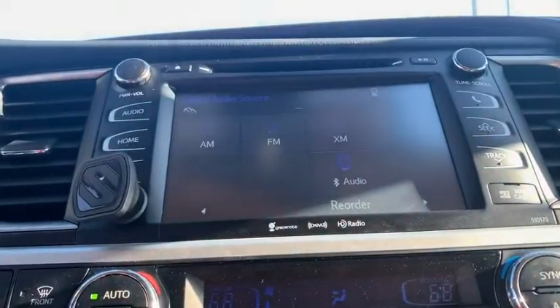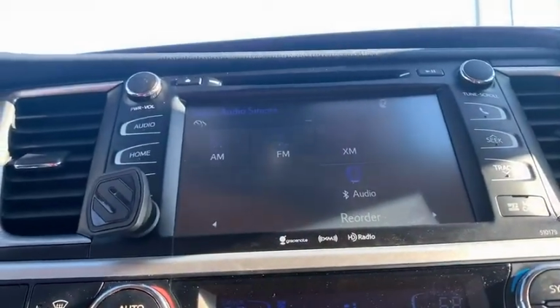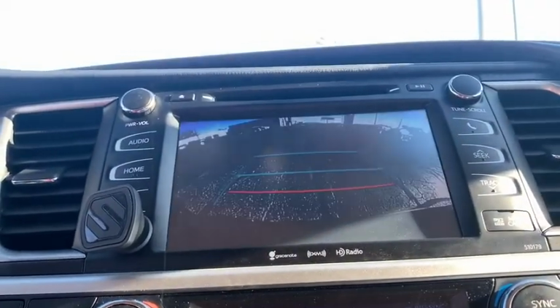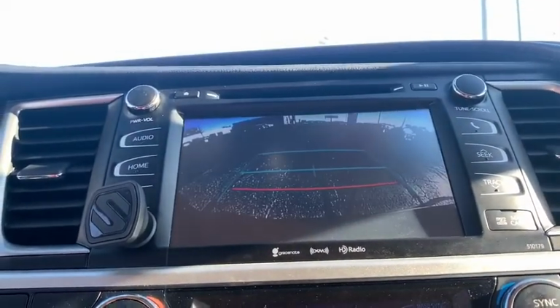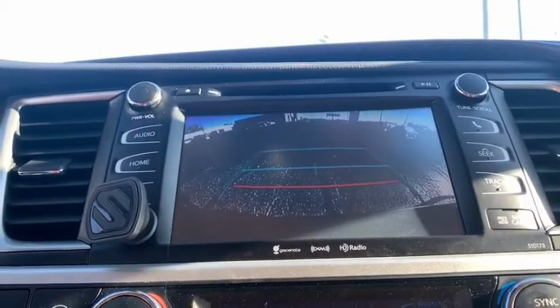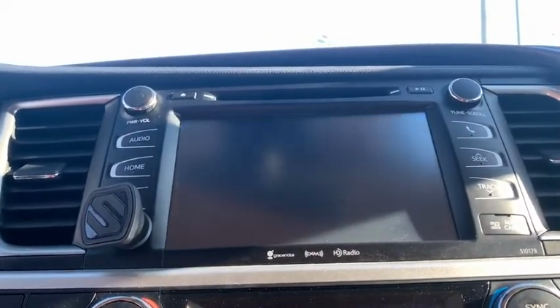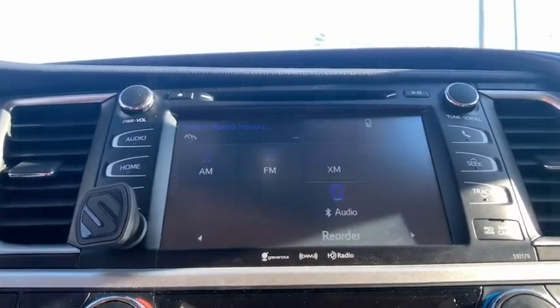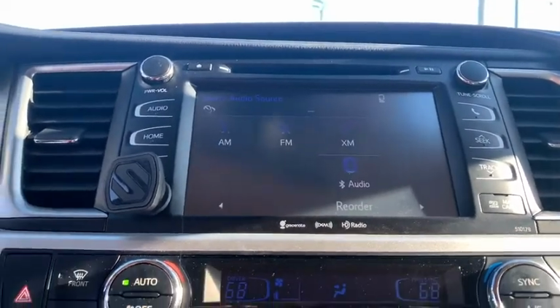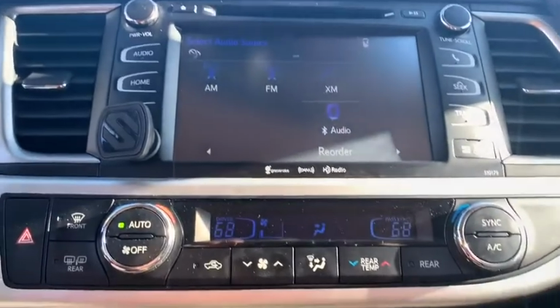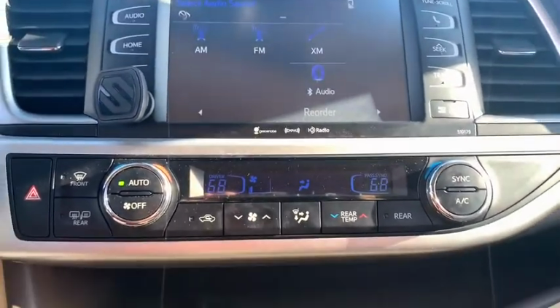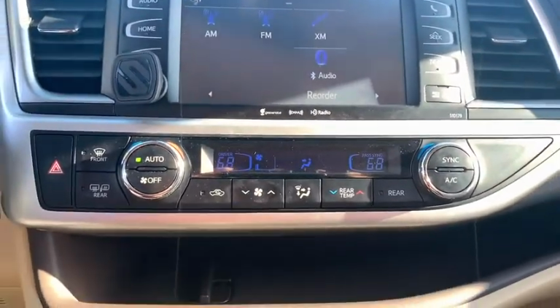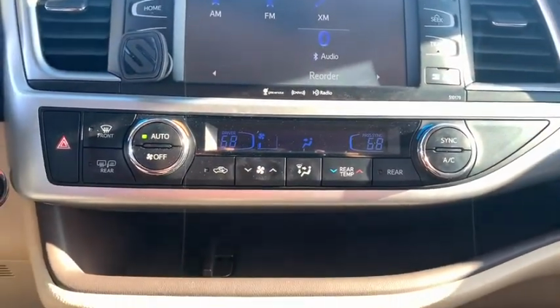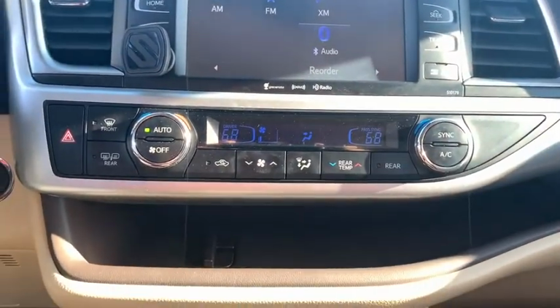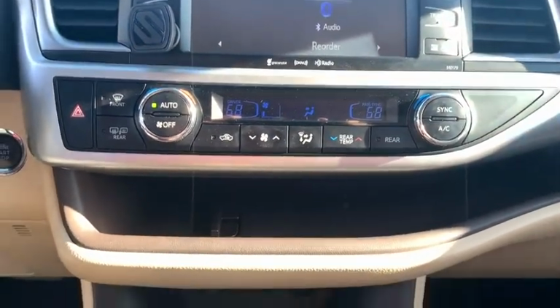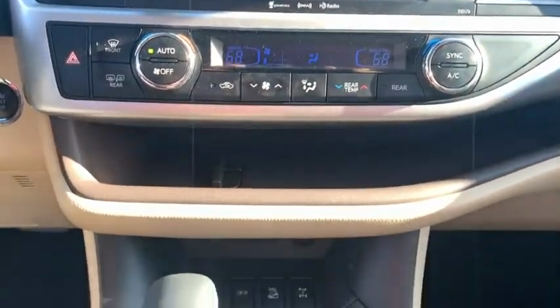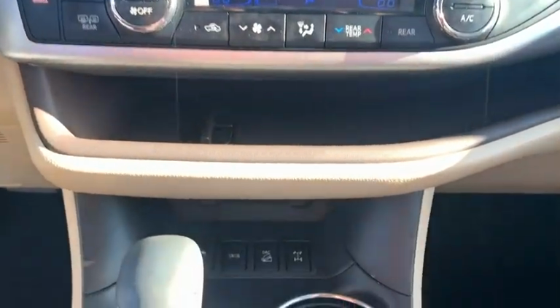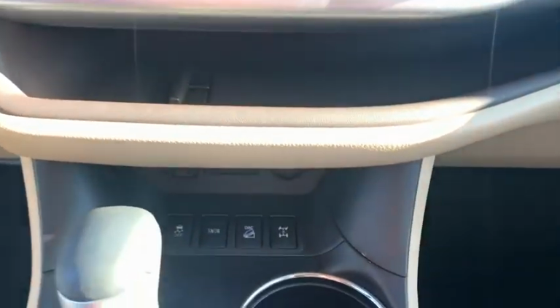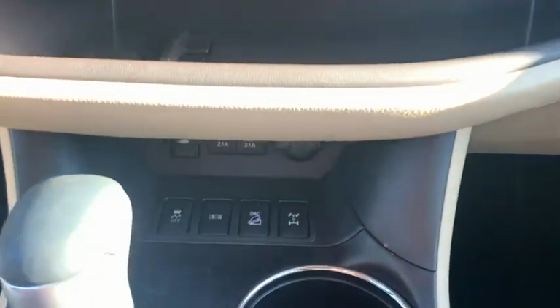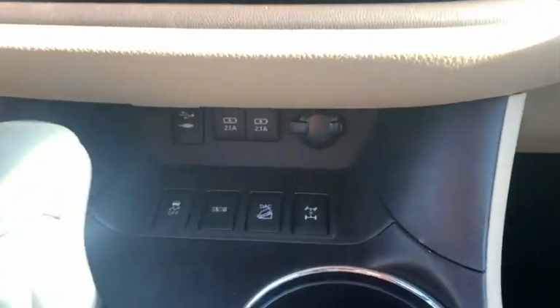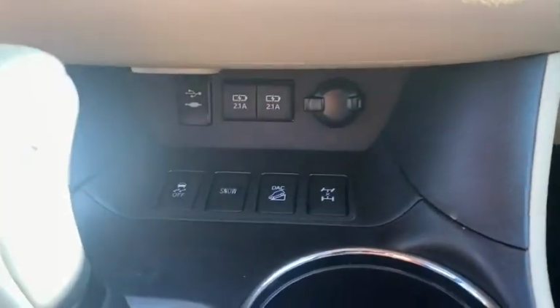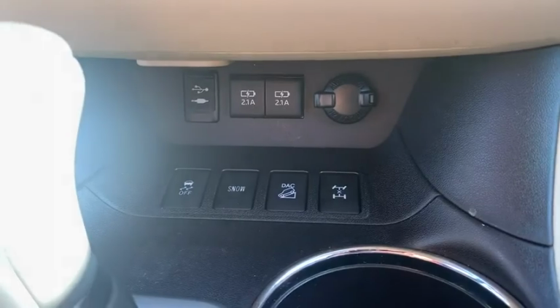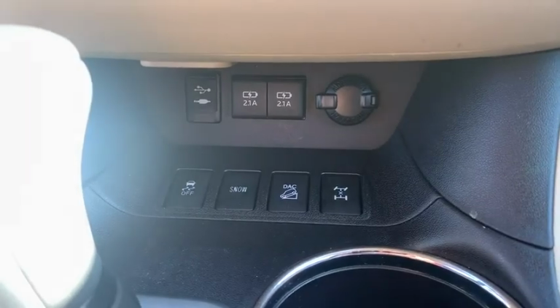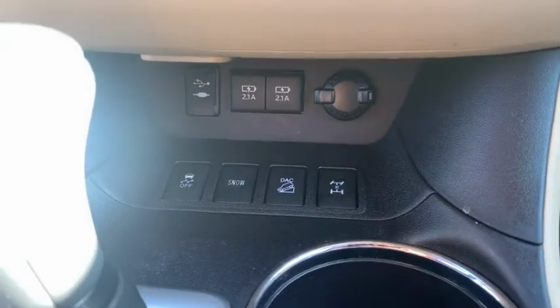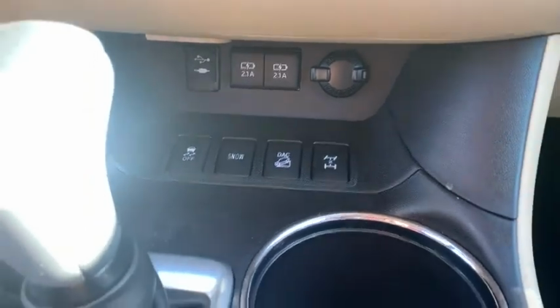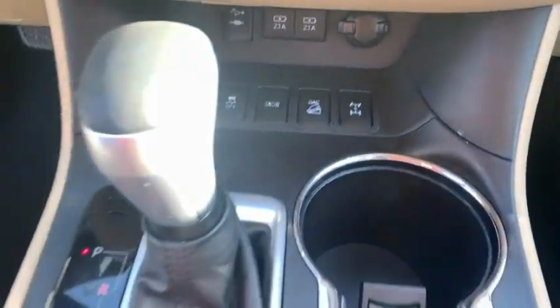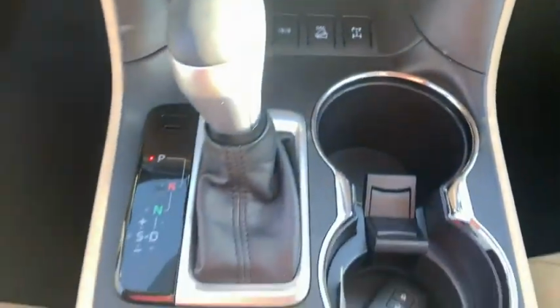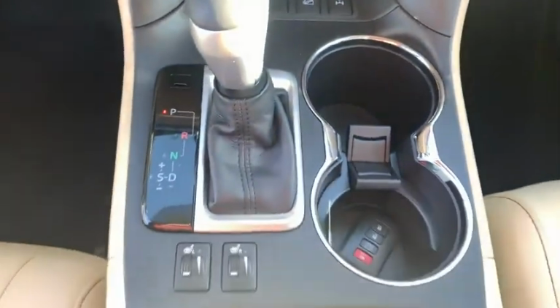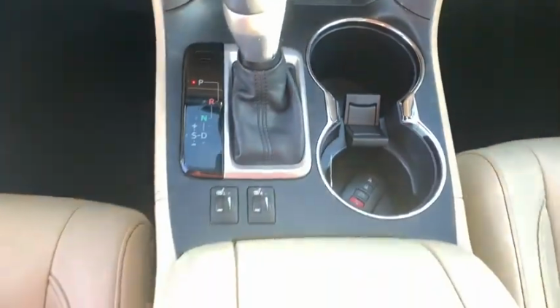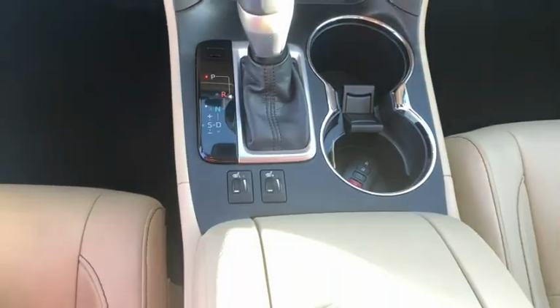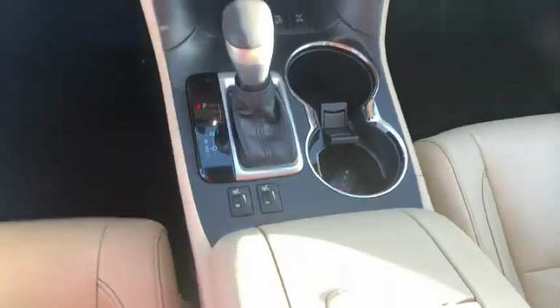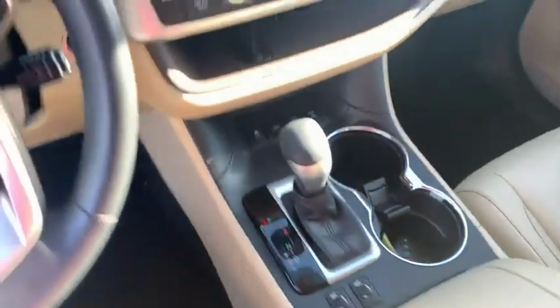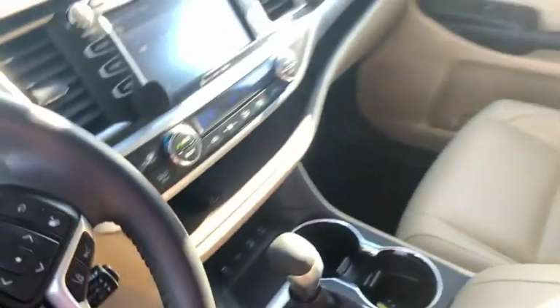Power passenger seat, power liftgate, navigation system, Bluetooth, leather-wrapped steering wheel, adjustable steering wheel, power steering, keyless start, hard disk drive media storage, aluminum wheels, four-wheel disc brakes.